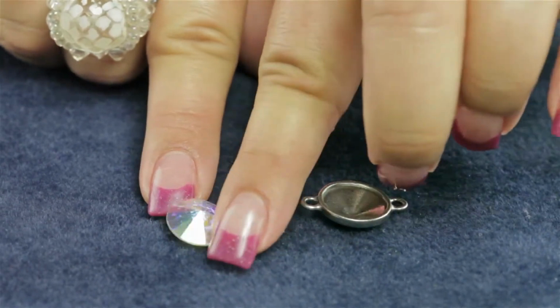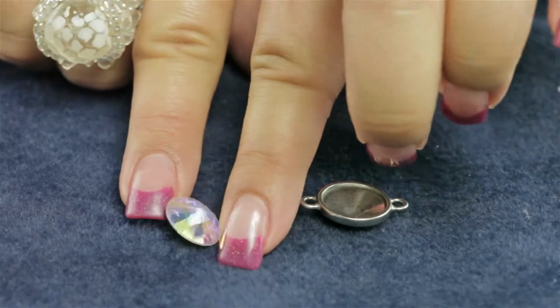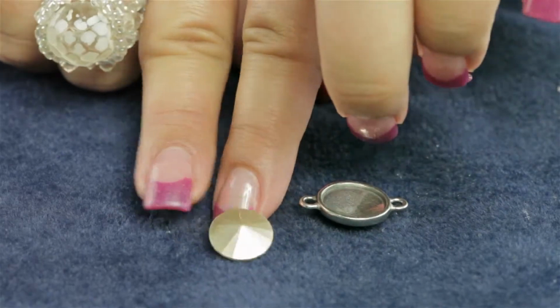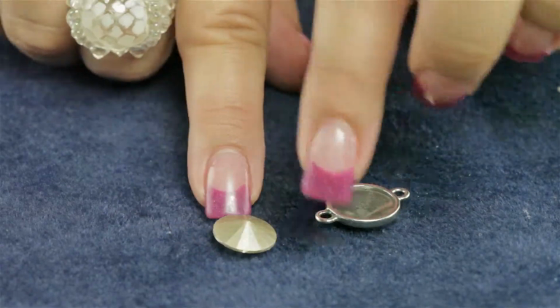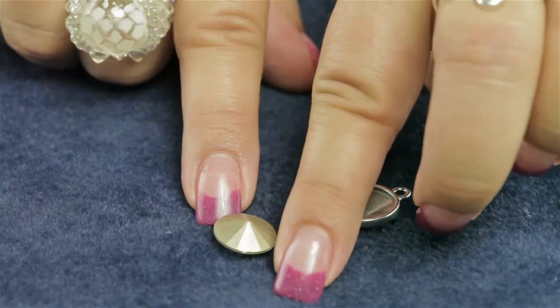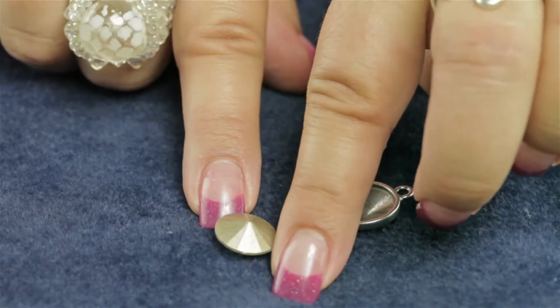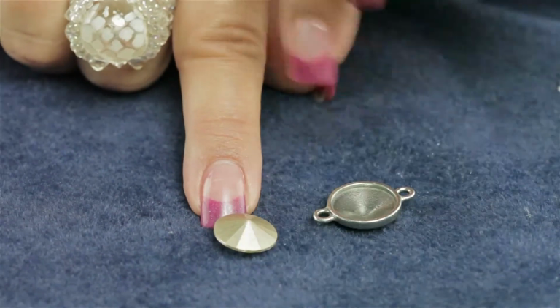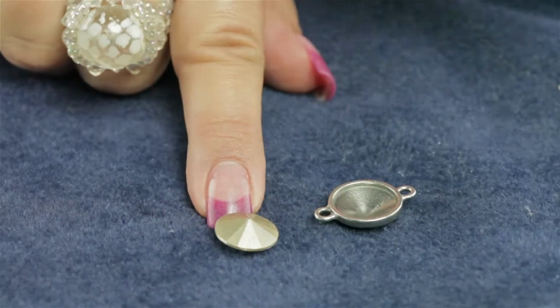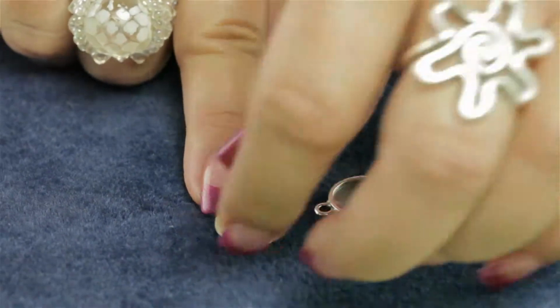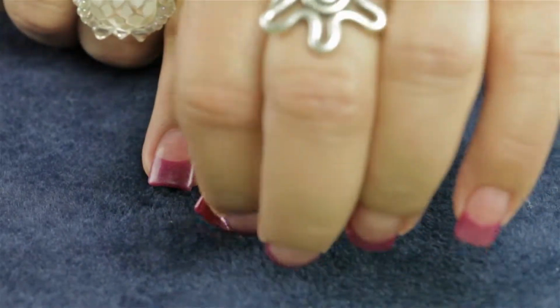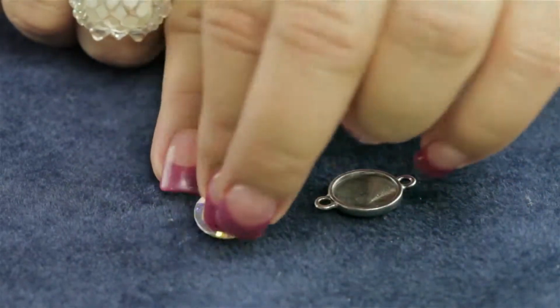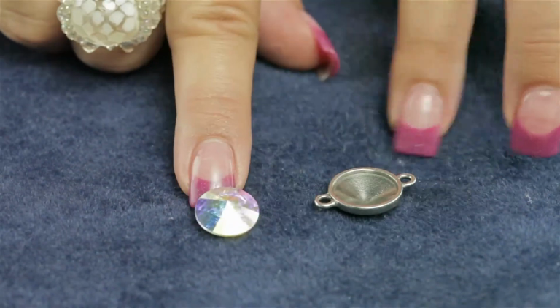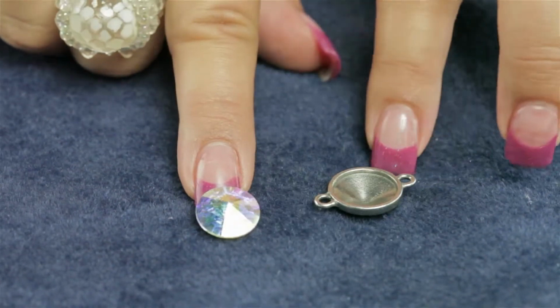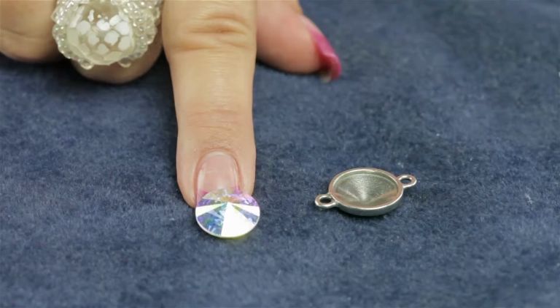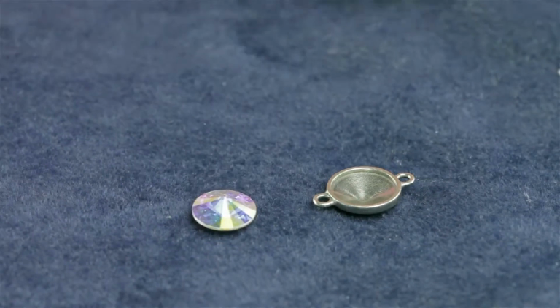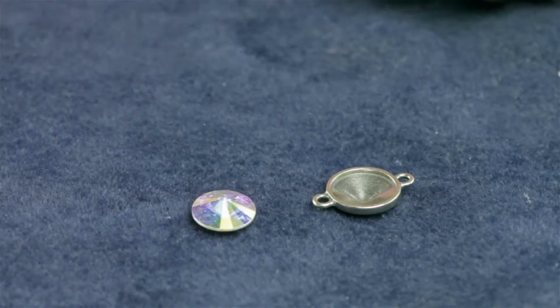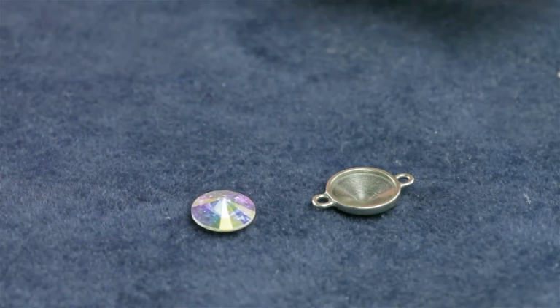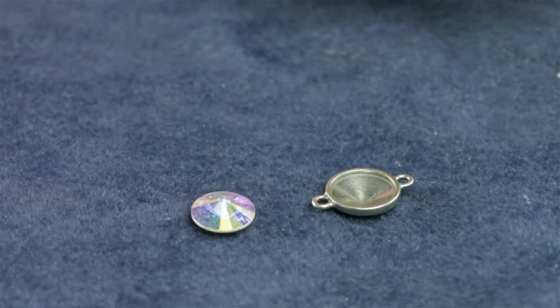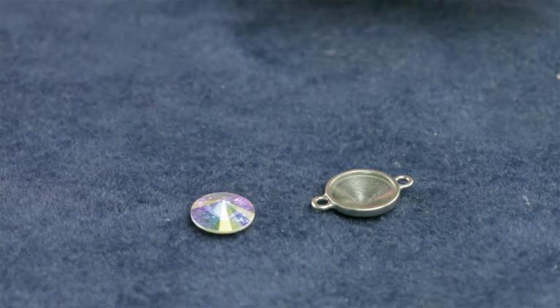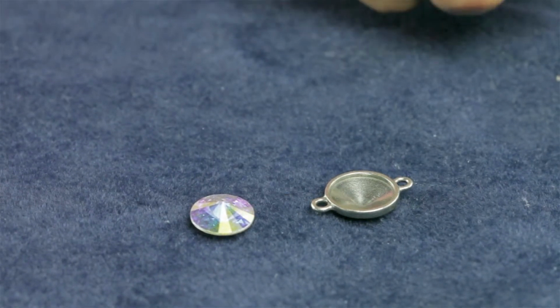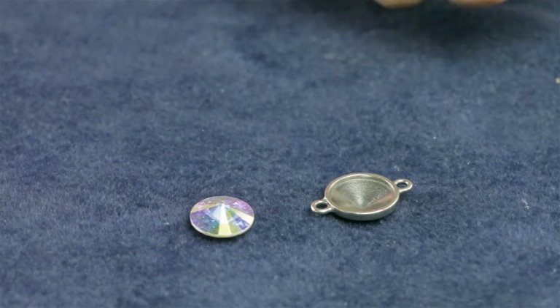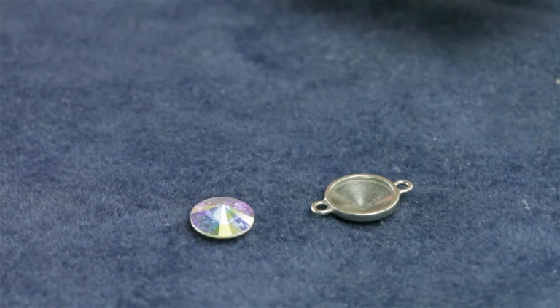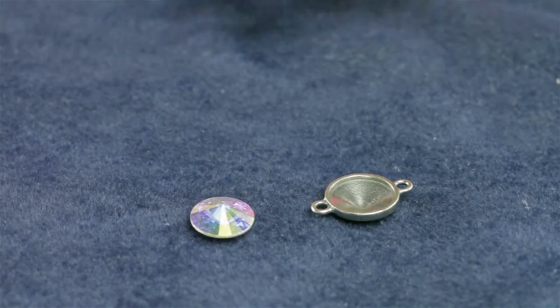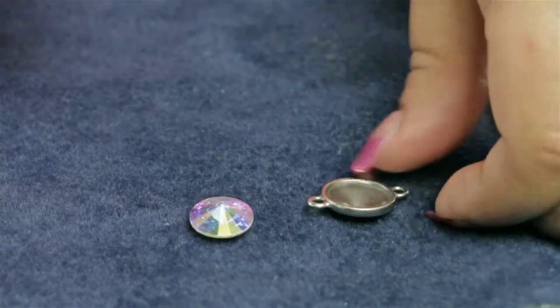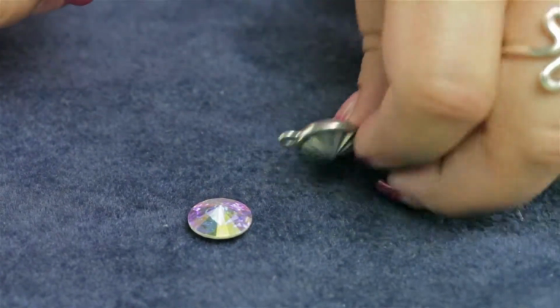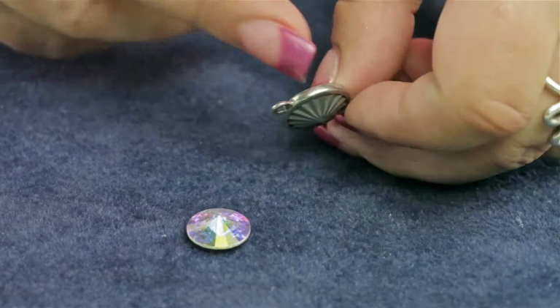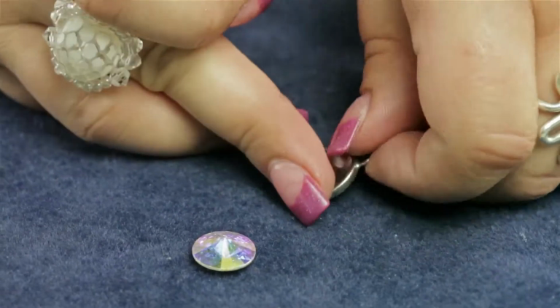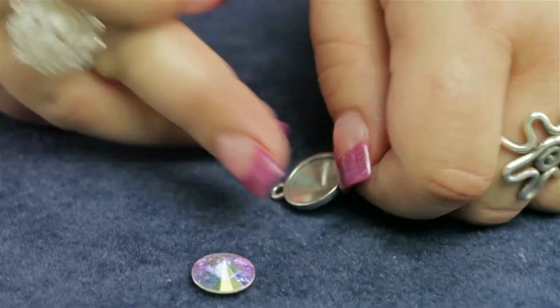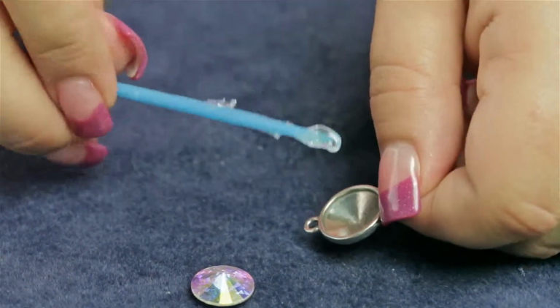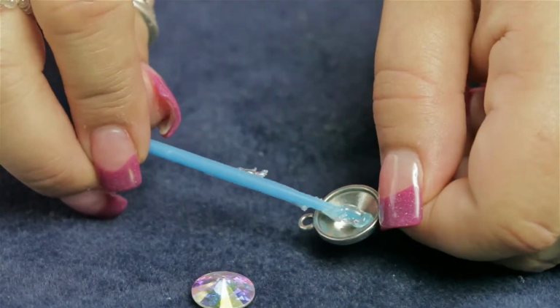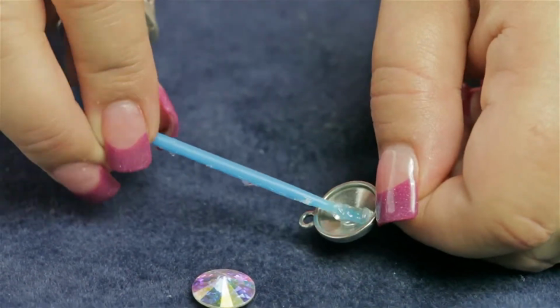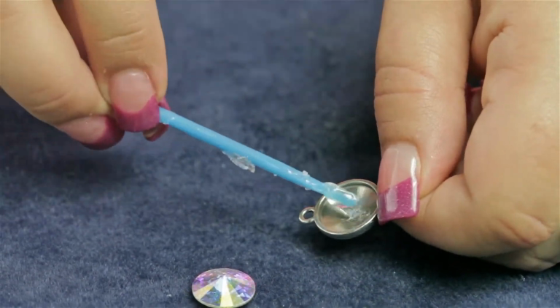Anytime you use a foil backed Swarovski product, it is best to use E6000 or two part epoxy. I'm going to be using E6000, and I'm simply going to add just a little bit of the glue to the finding.